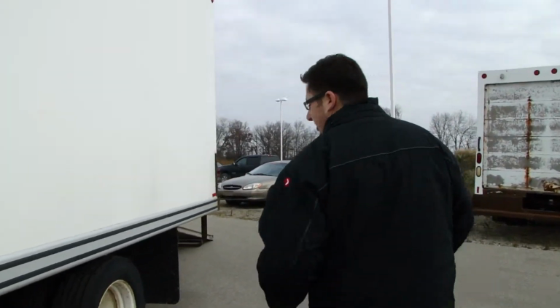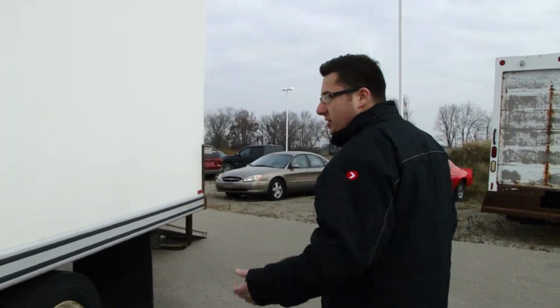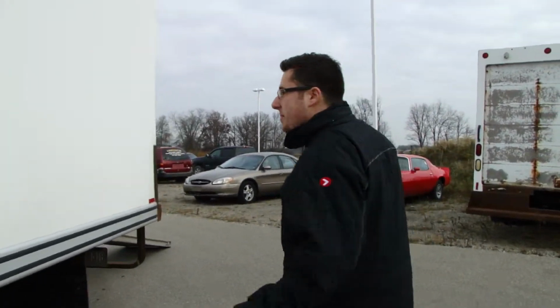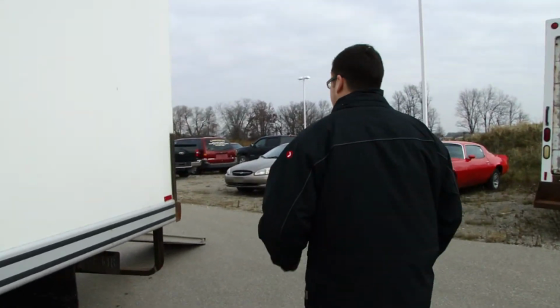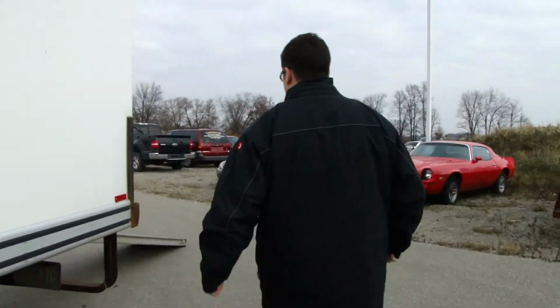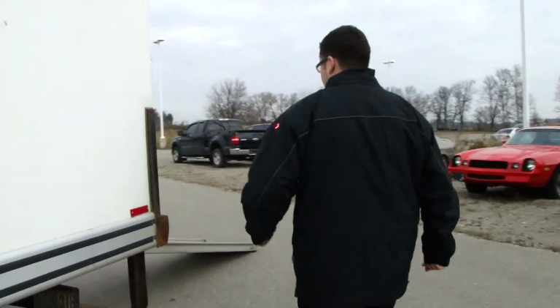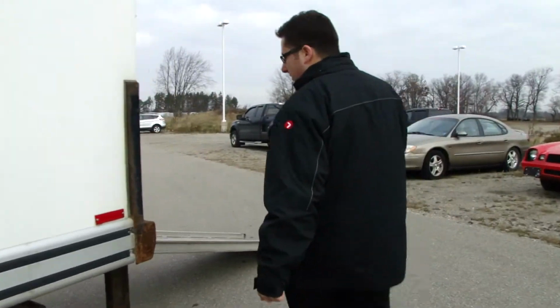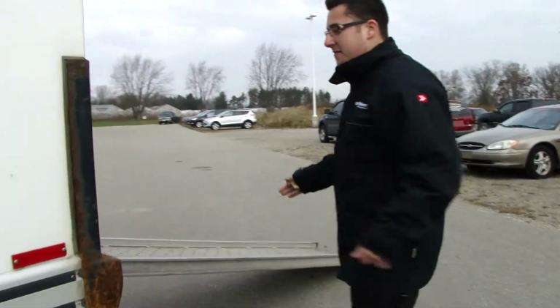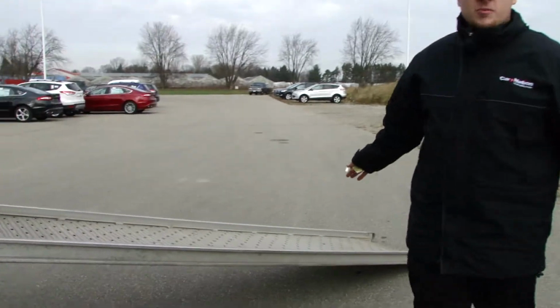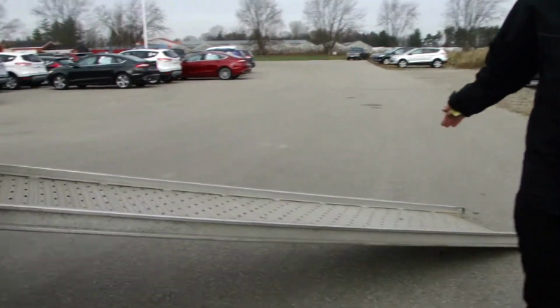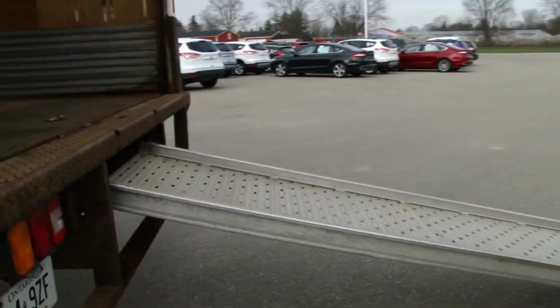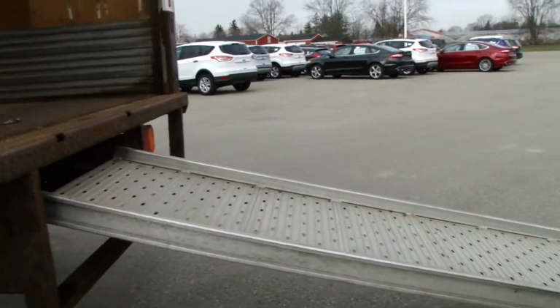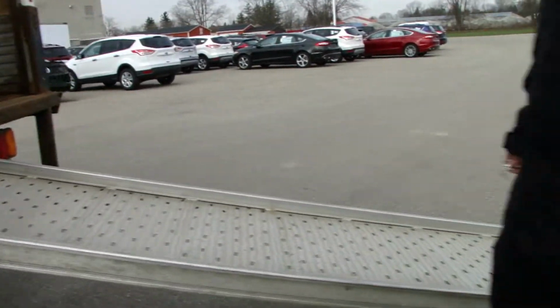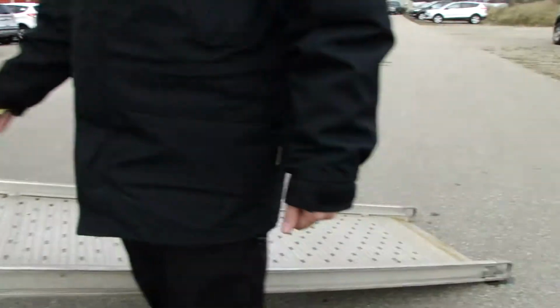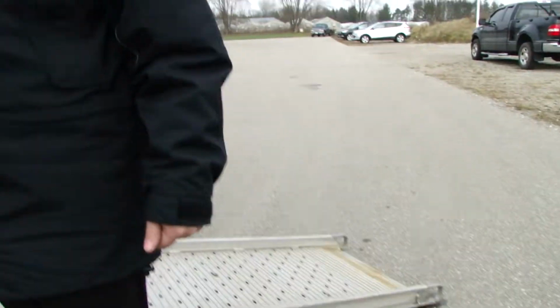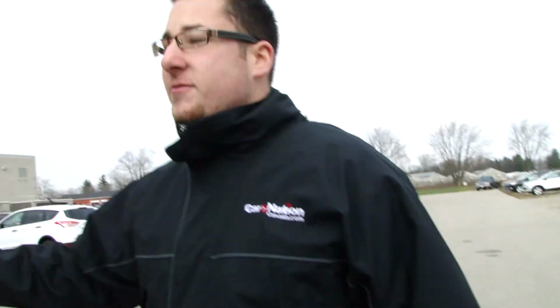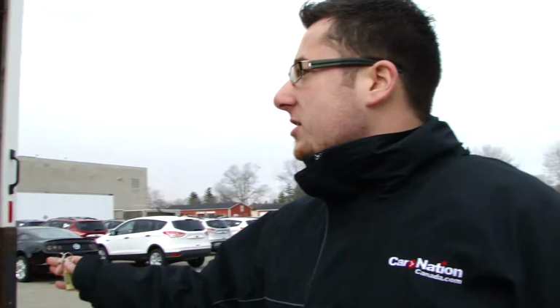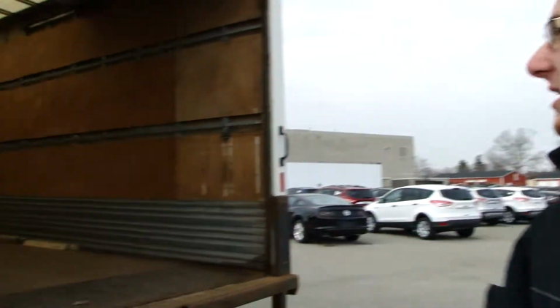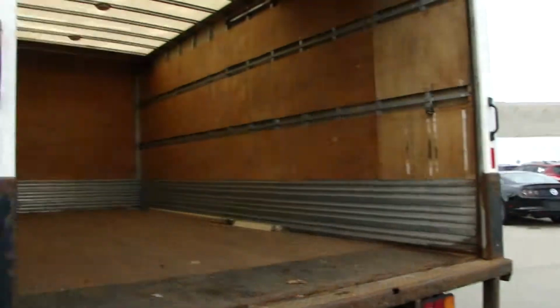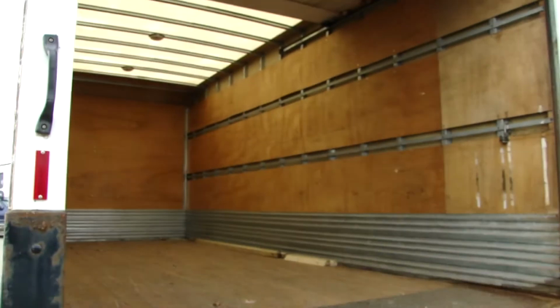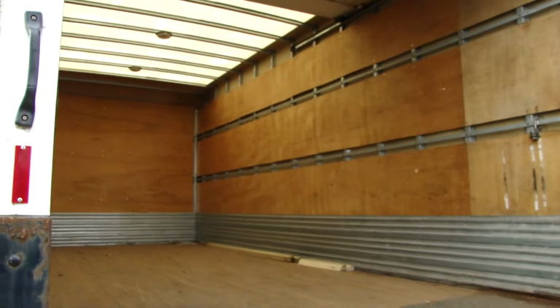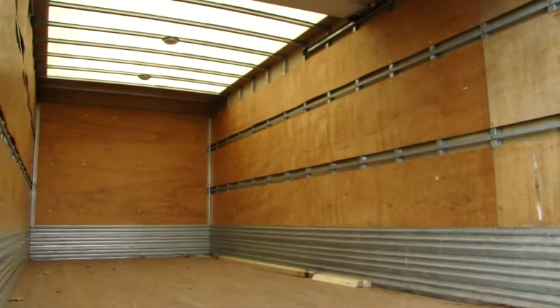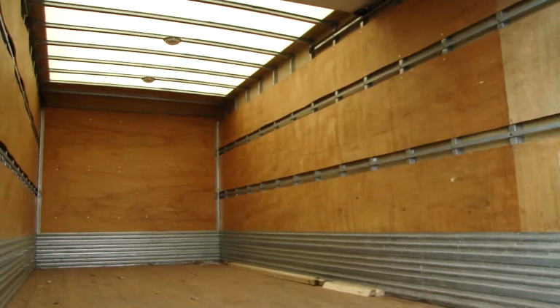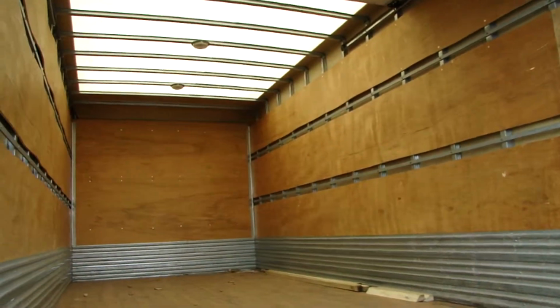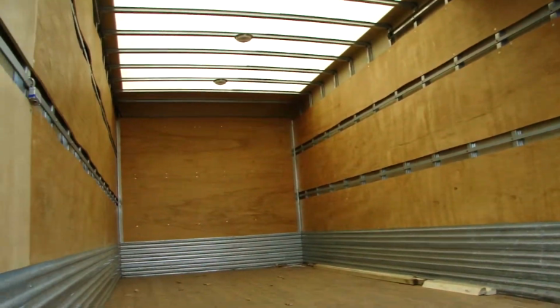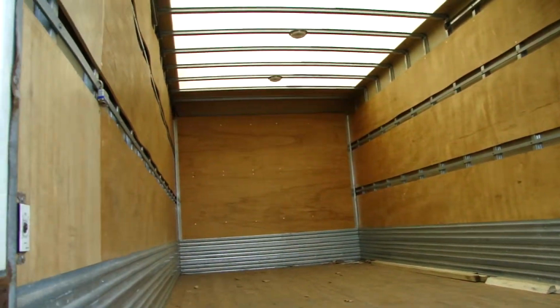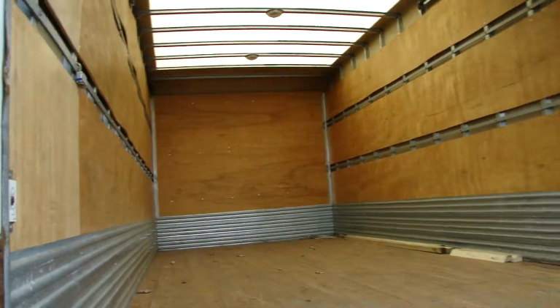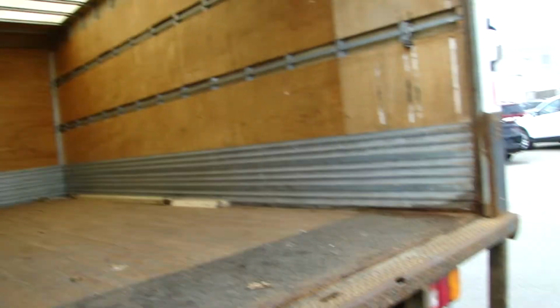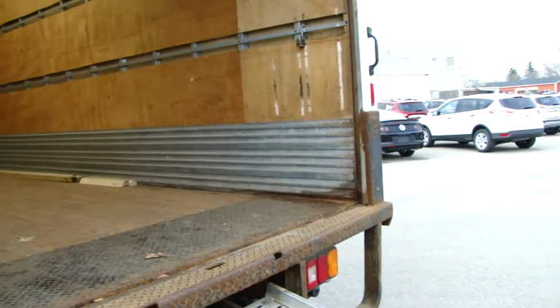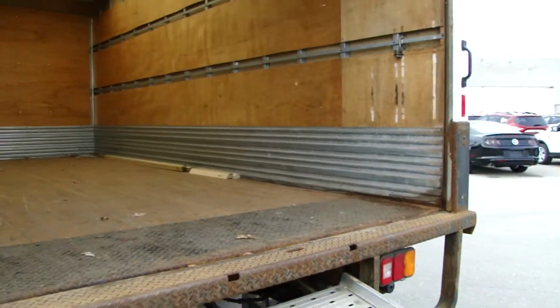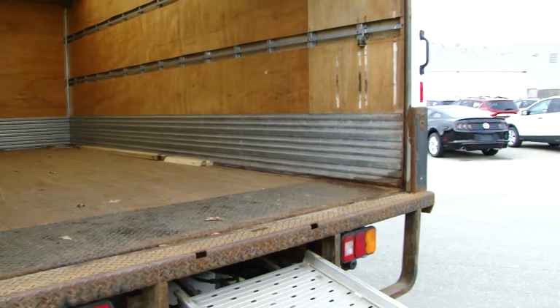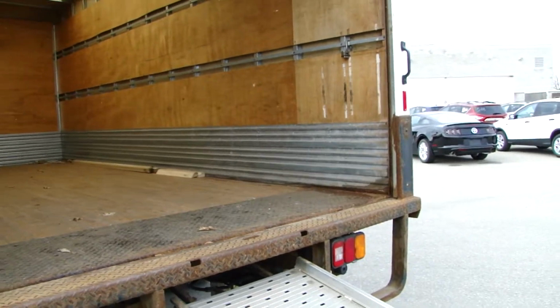I'll show you the cargo in the back. First we have an aluminum lightweight ramp. If you take a look on the inside here, all wood floor, great shape. All the walls in great, perfect order. And skylights as well.